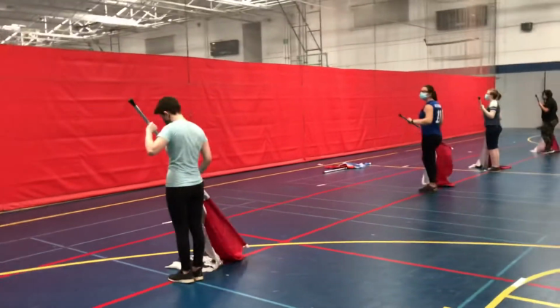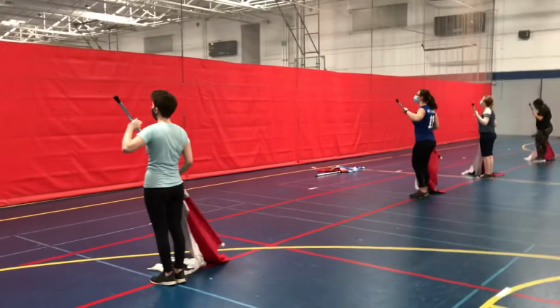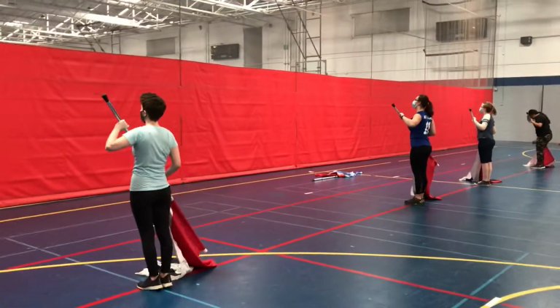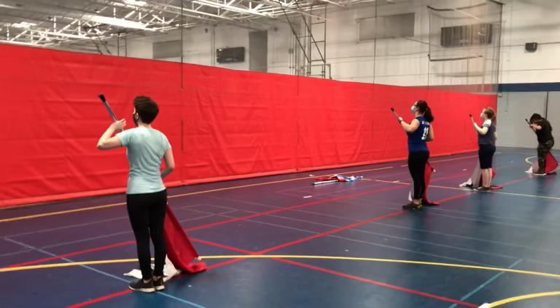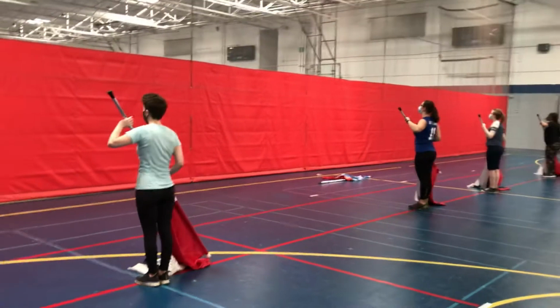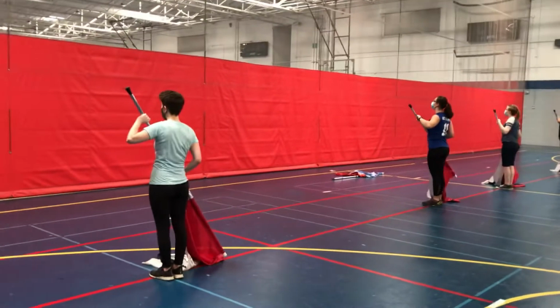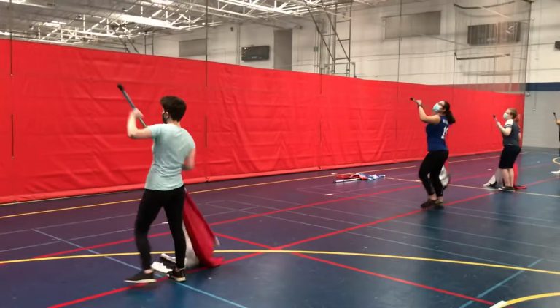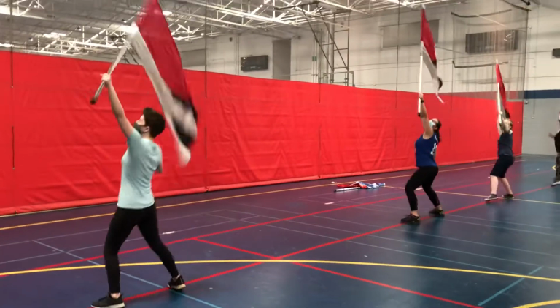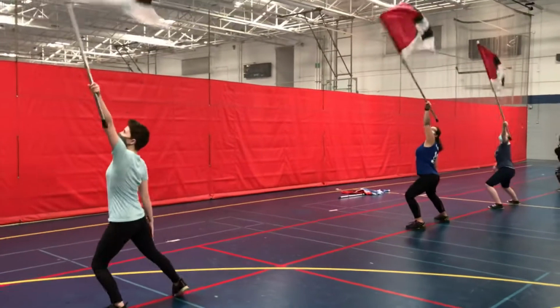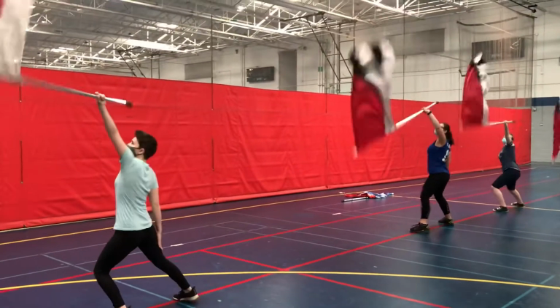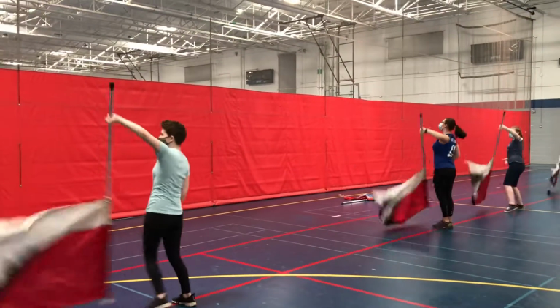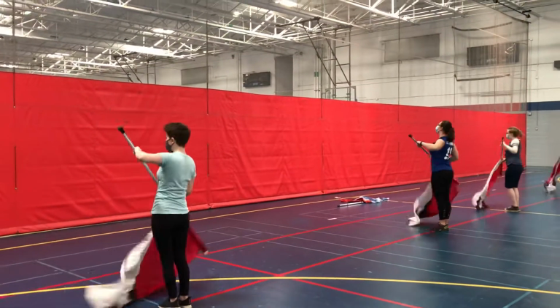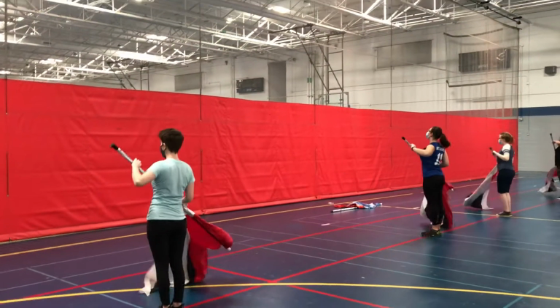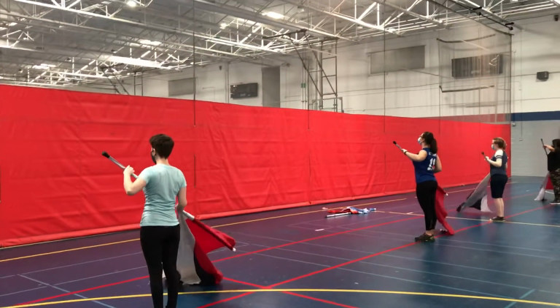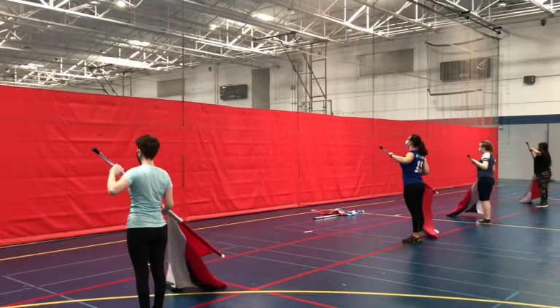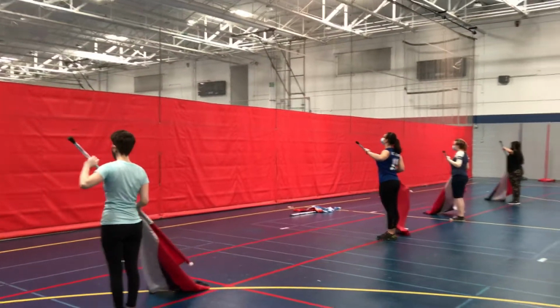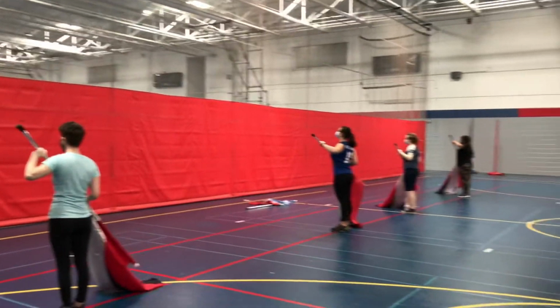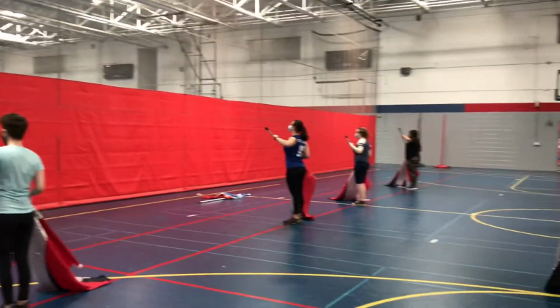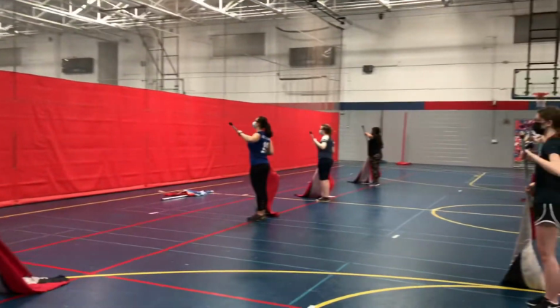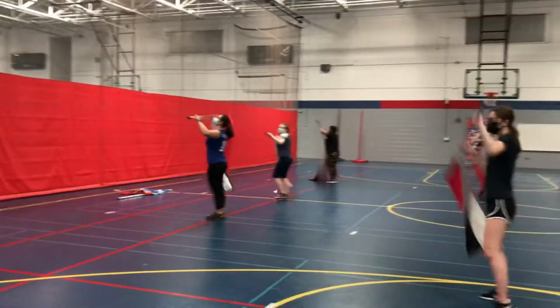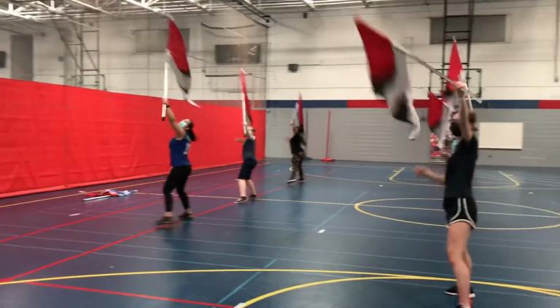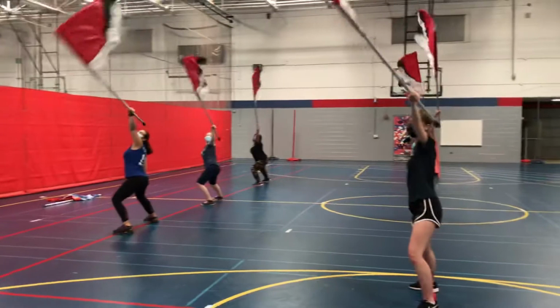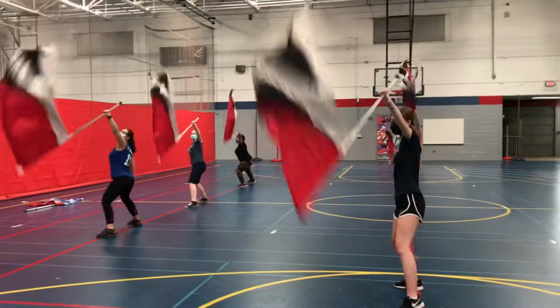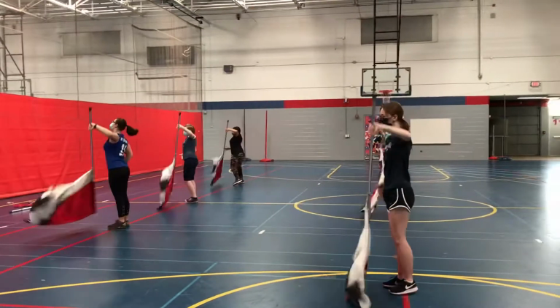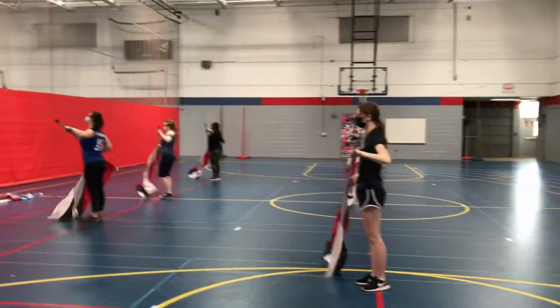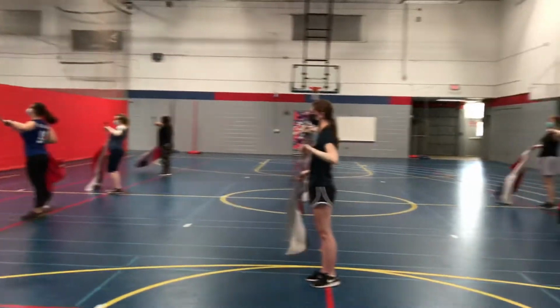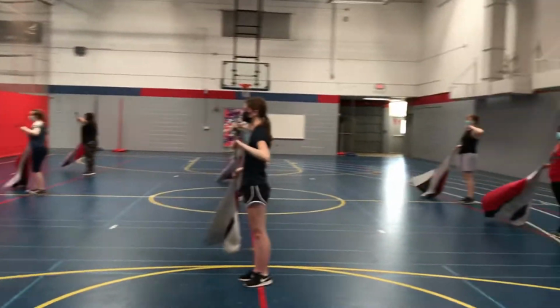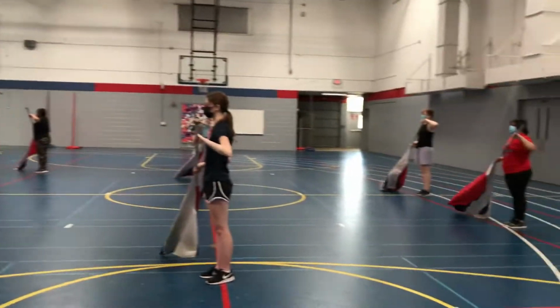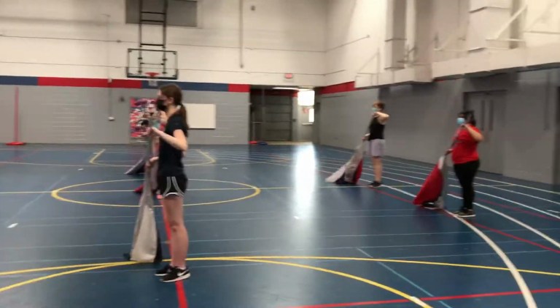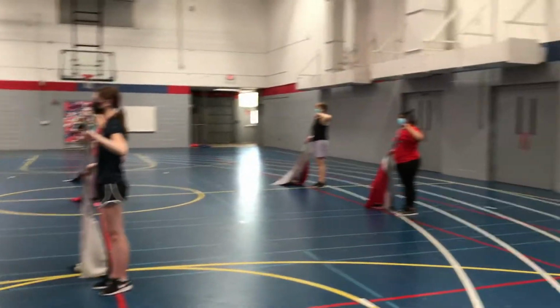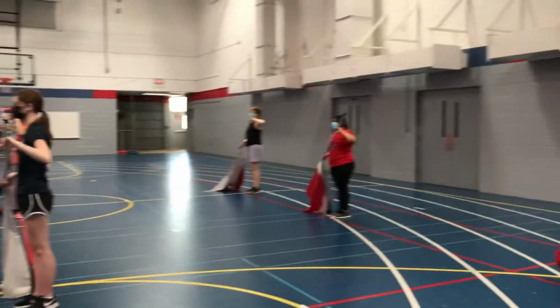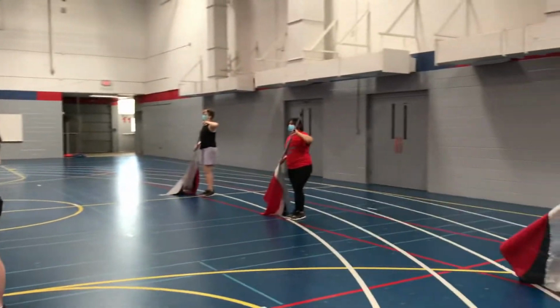5, 6, 7, 8, 1, 2, 3, 4, 5, 6, 7, 8, 1, 2, 3, 4, 5, 6, 7, 8.